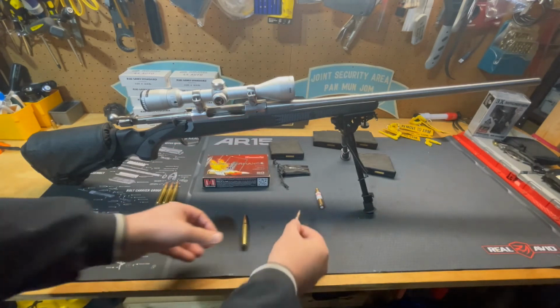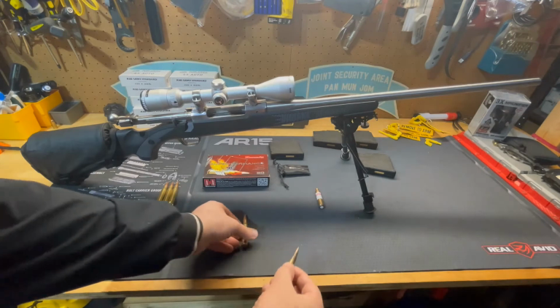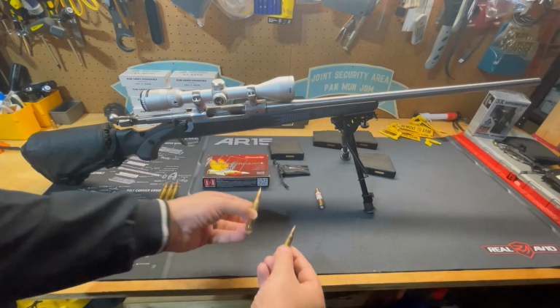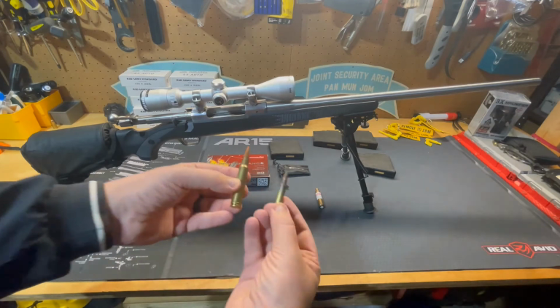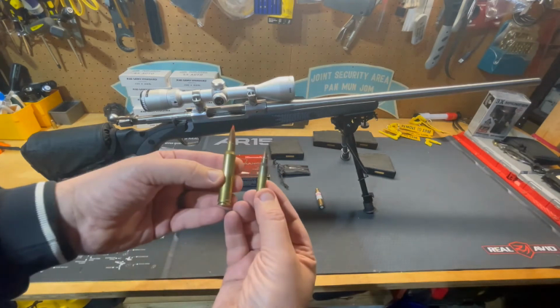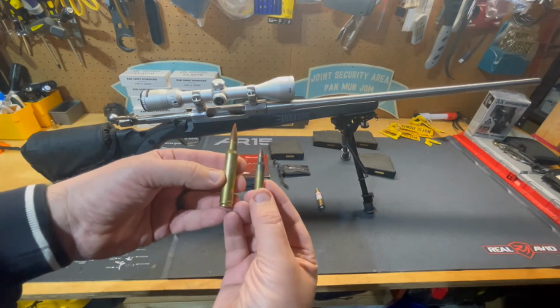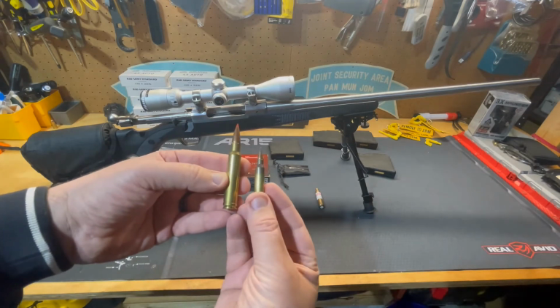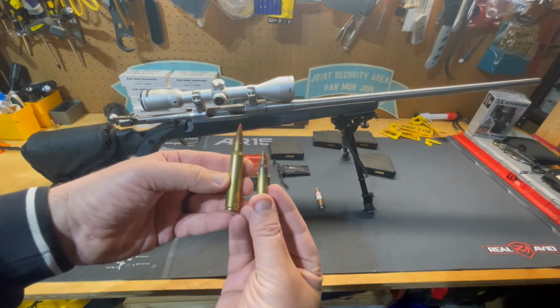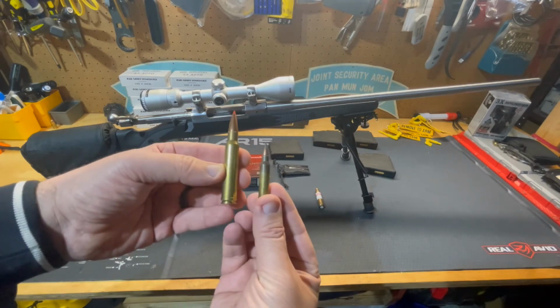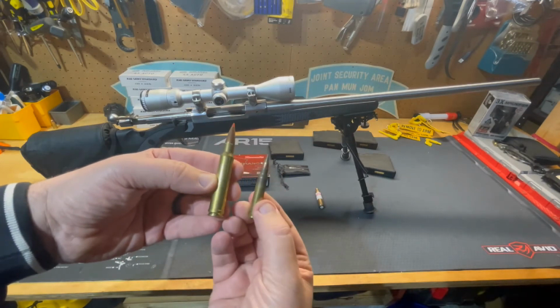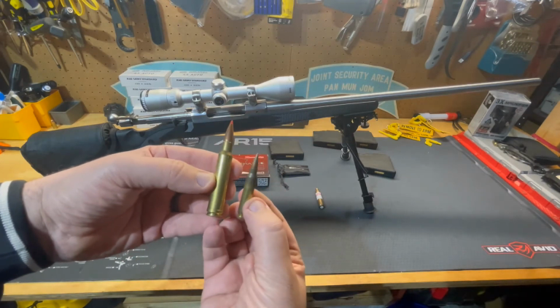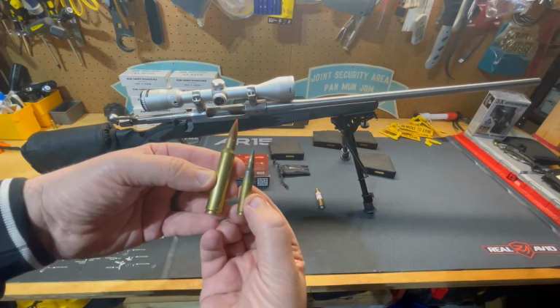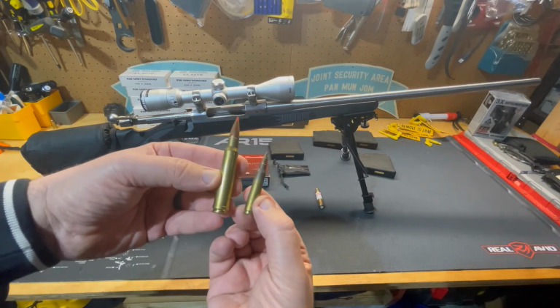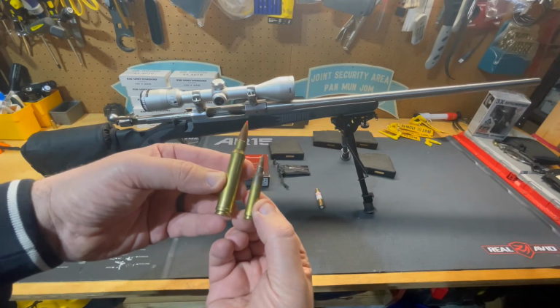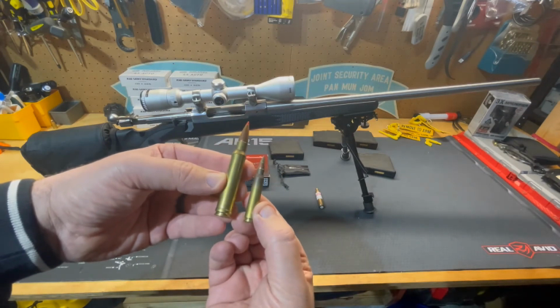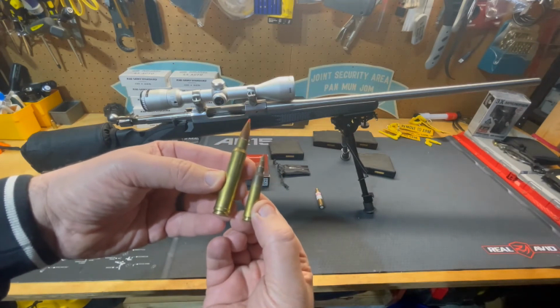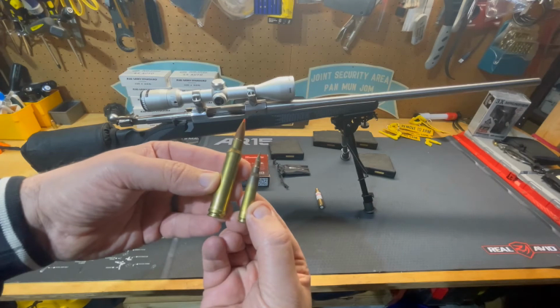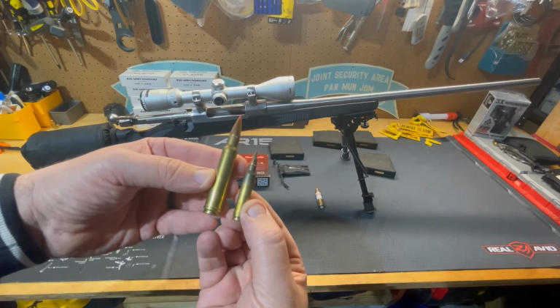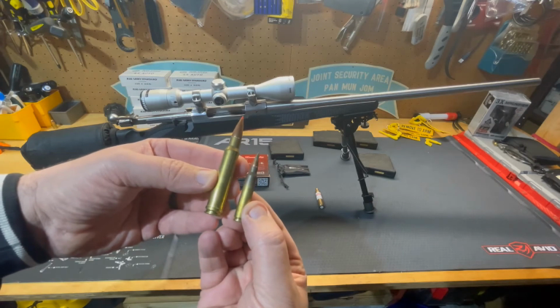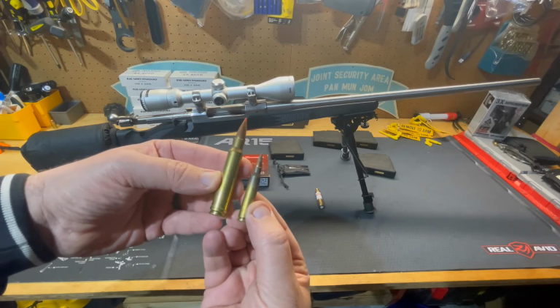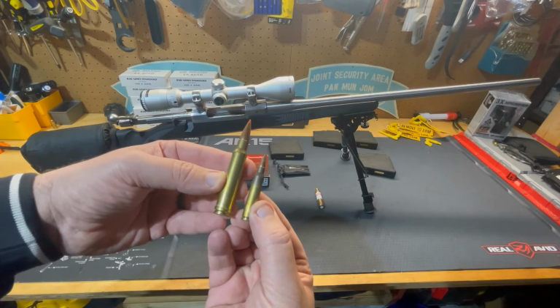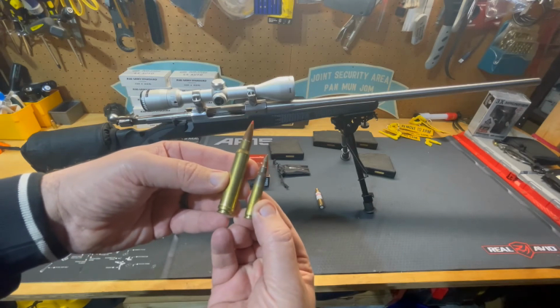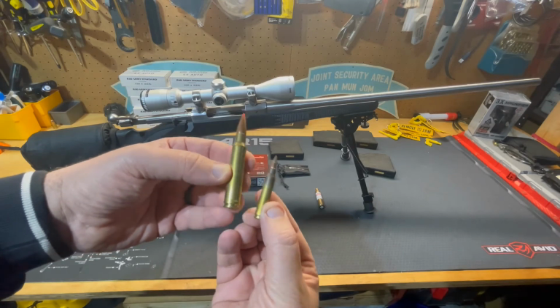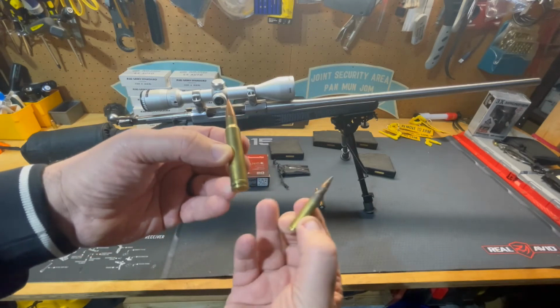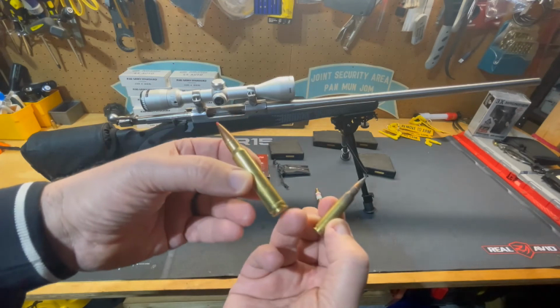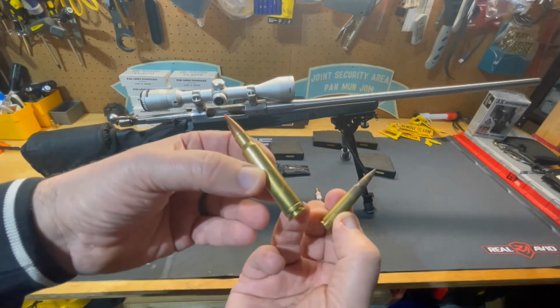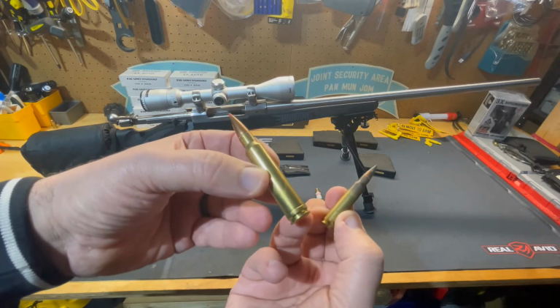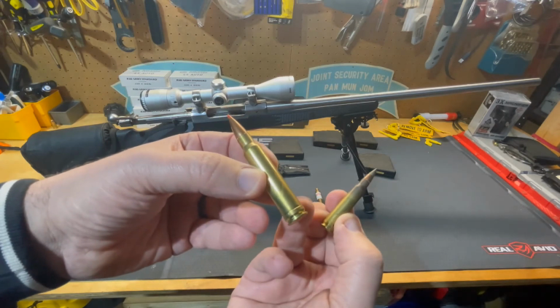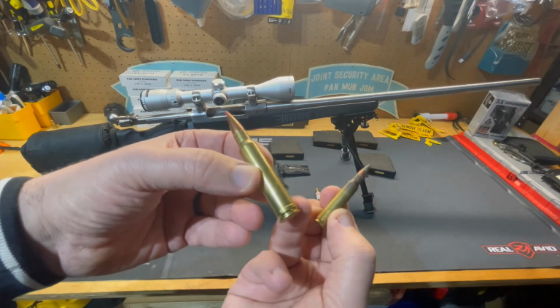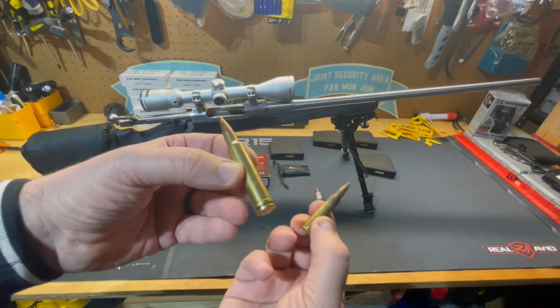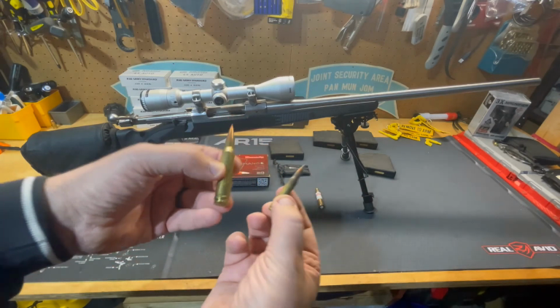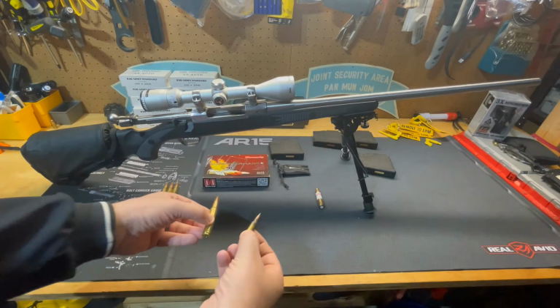Compared to an M855A1 5.56 cartridge, it is by far bigger. You can see the belt right there on the cartridge.